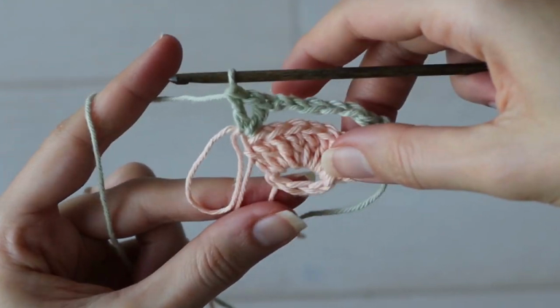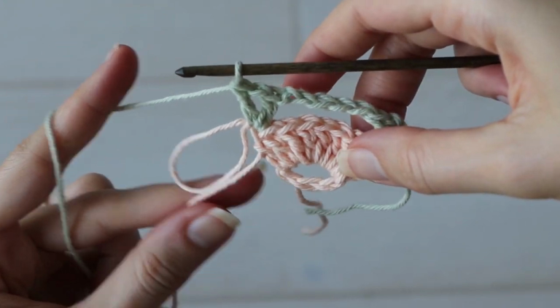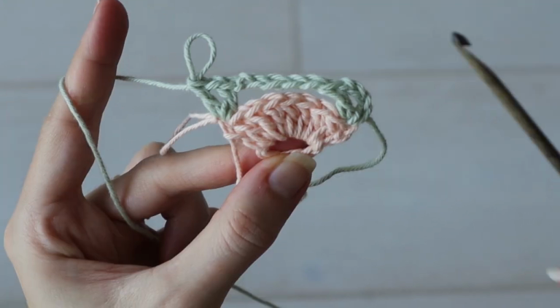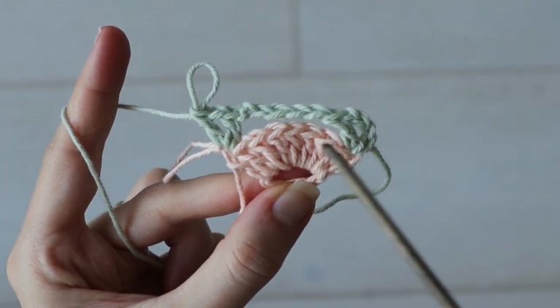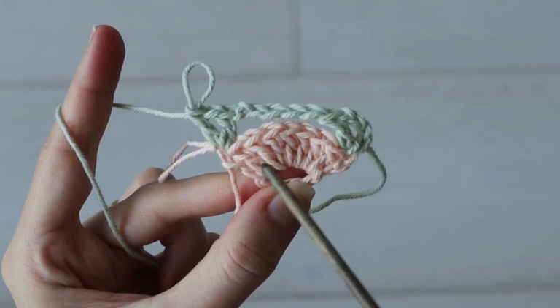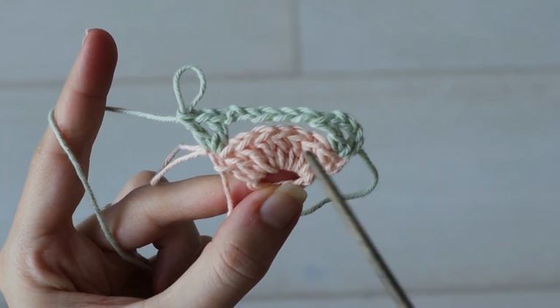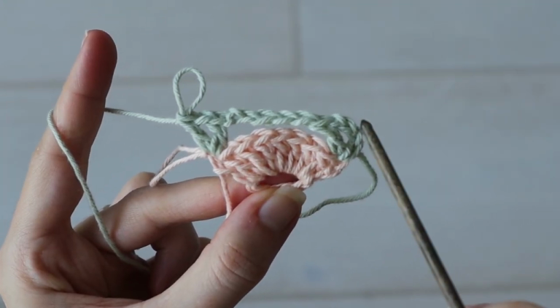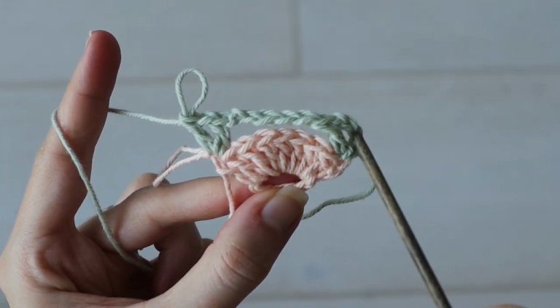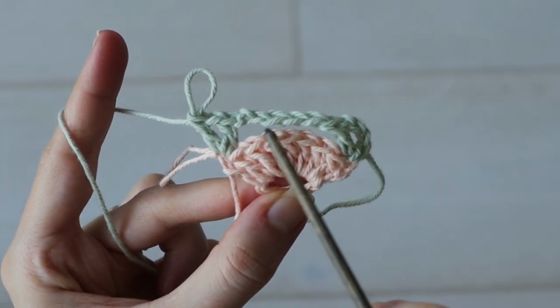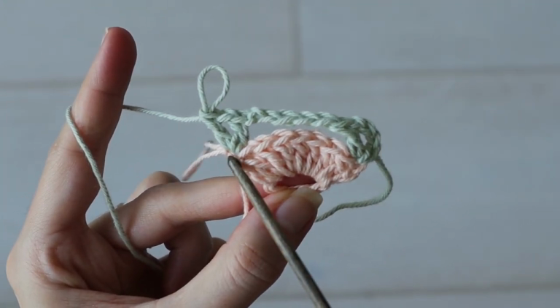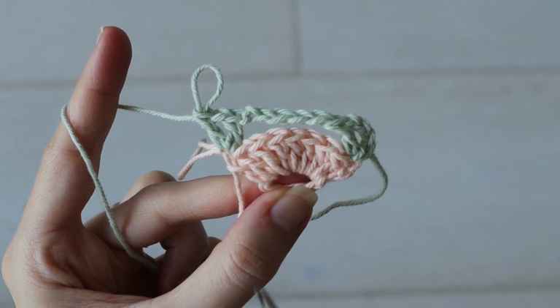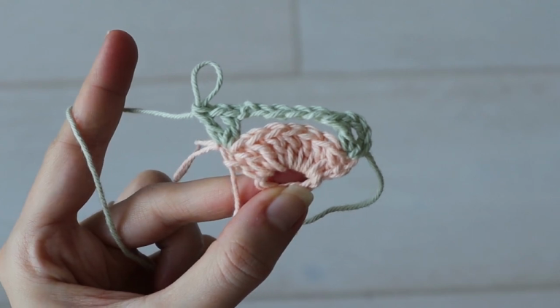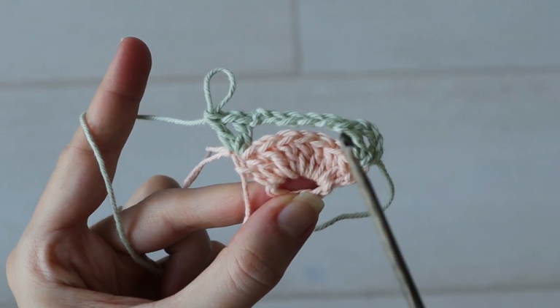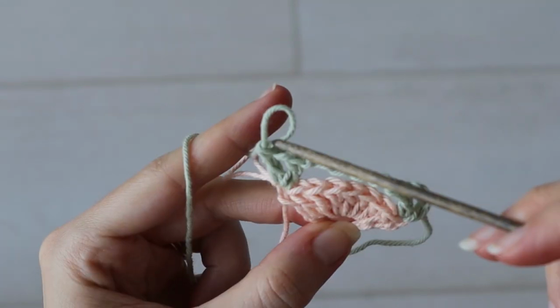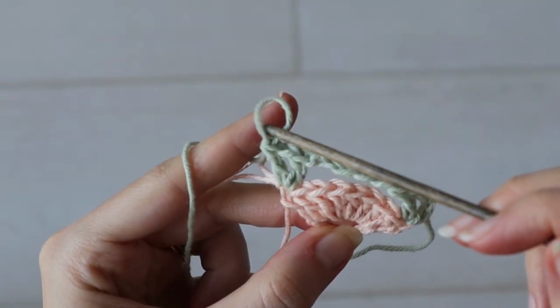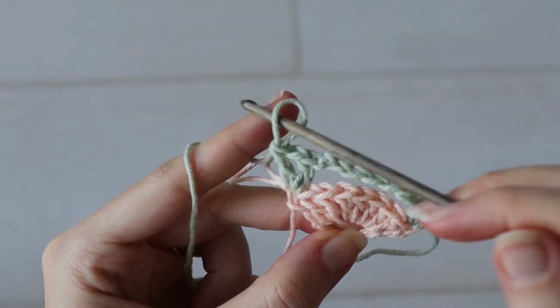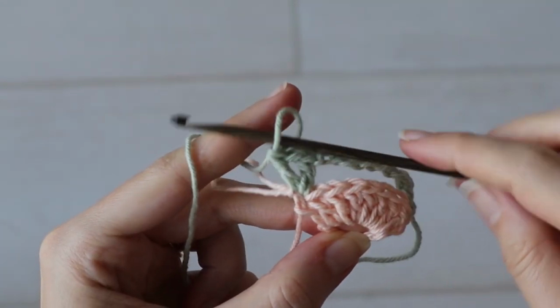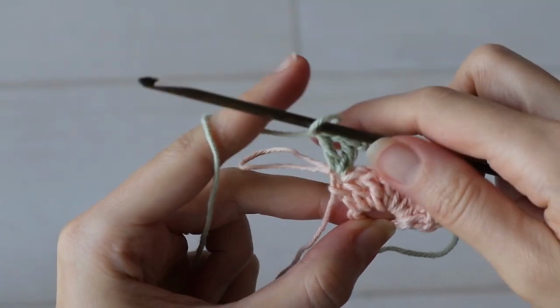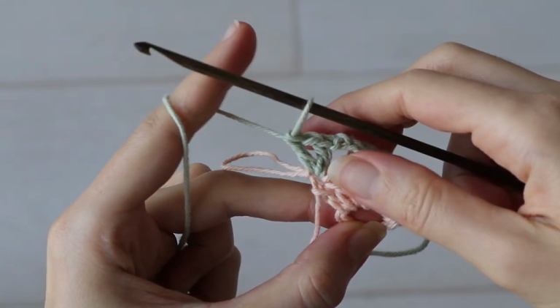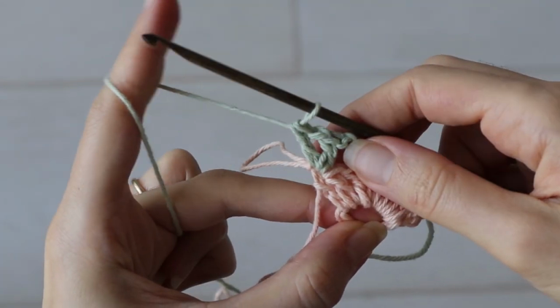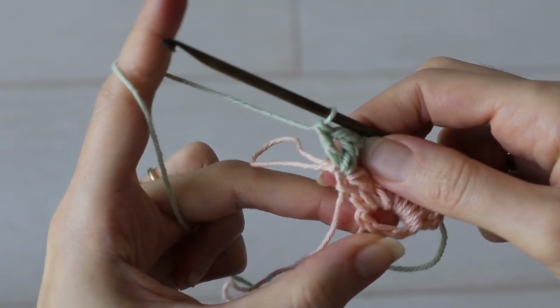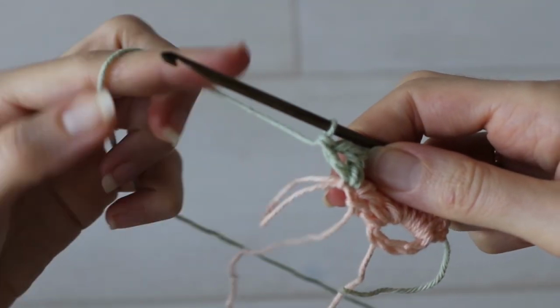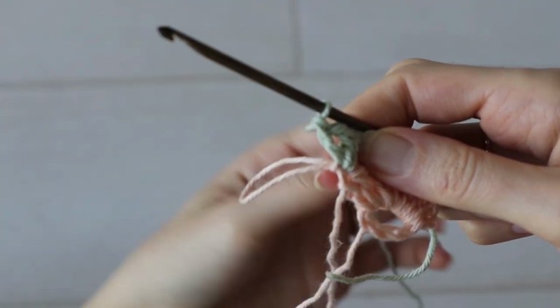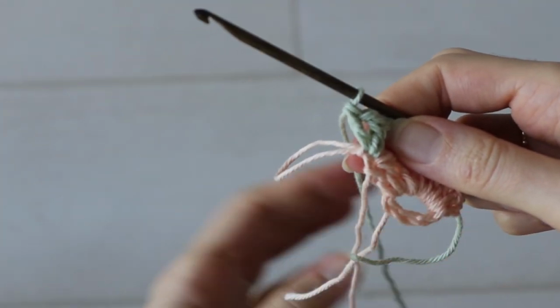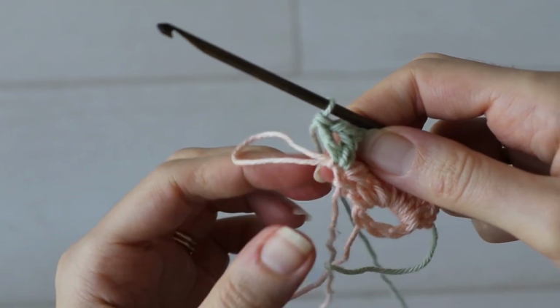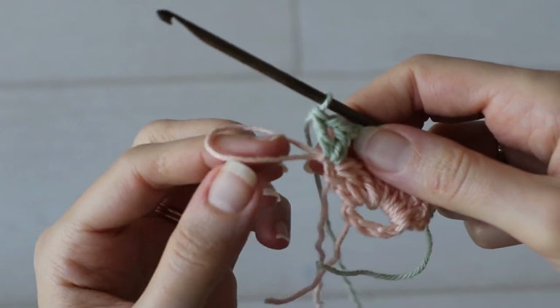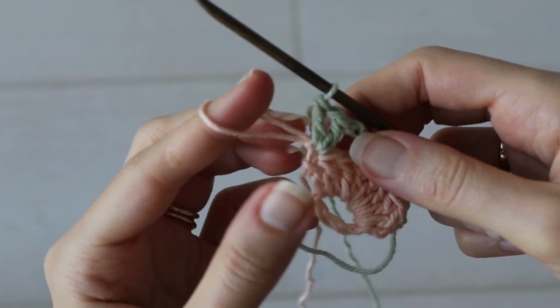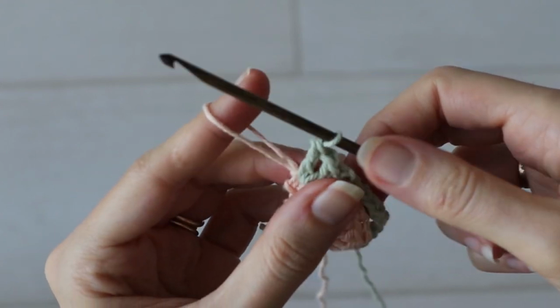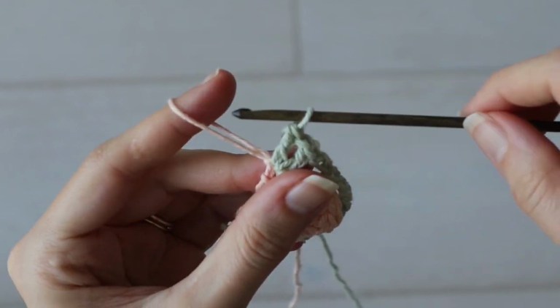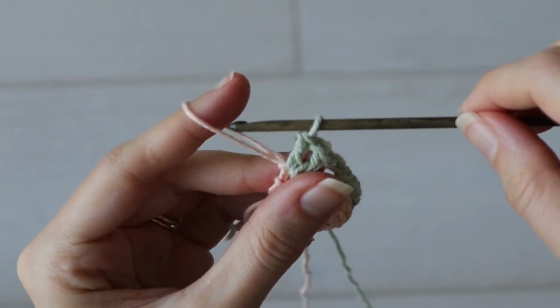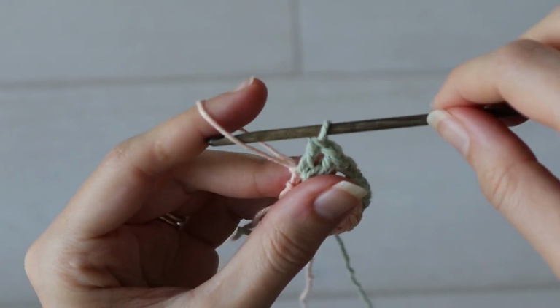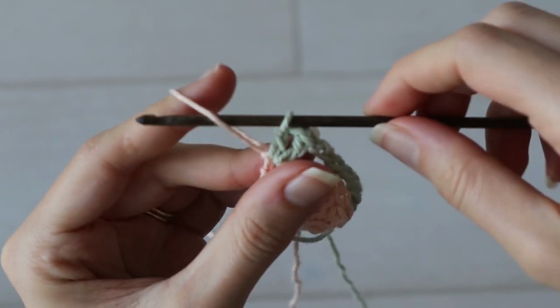Now we've got our first shell row and our first V-stitch row, and it's time to work another shell row. Now I can show you that little color change trick I mentioned so we don't have to cut our yarn every time we want to change color.